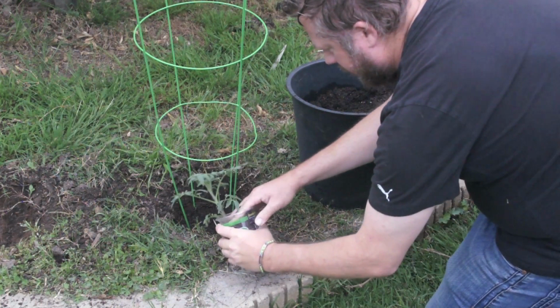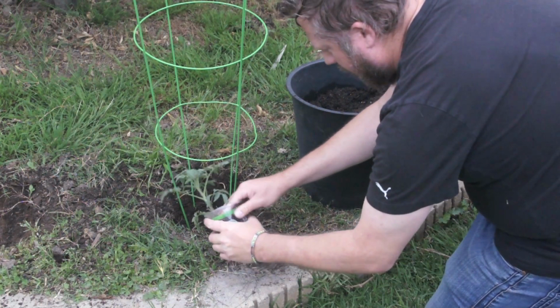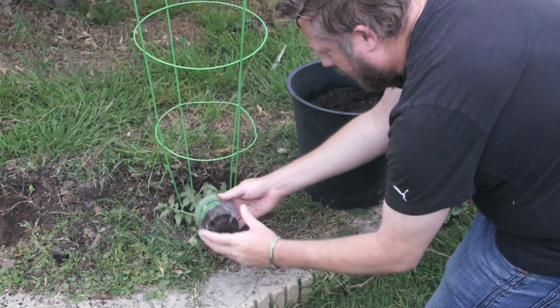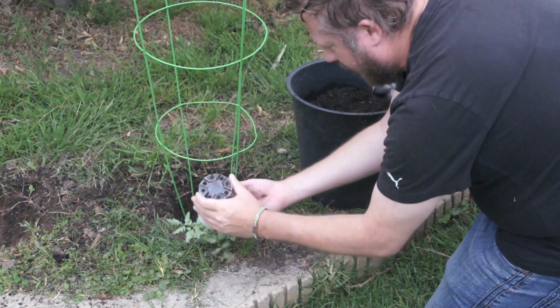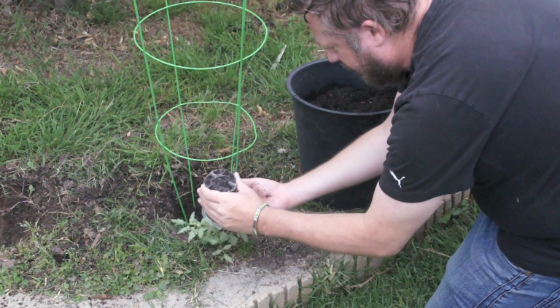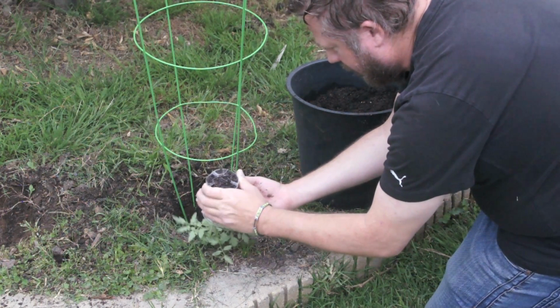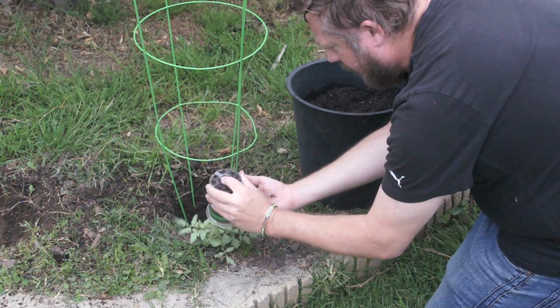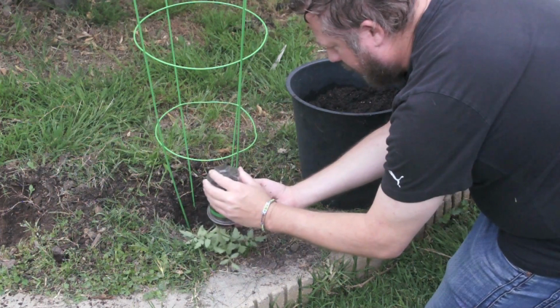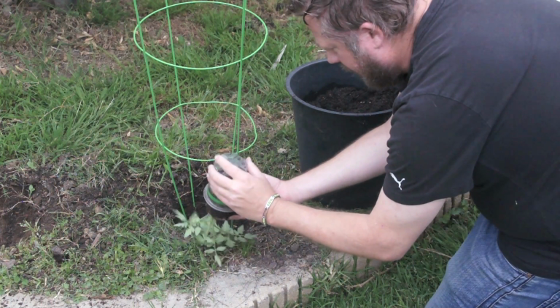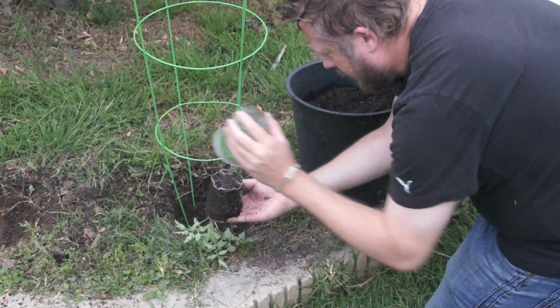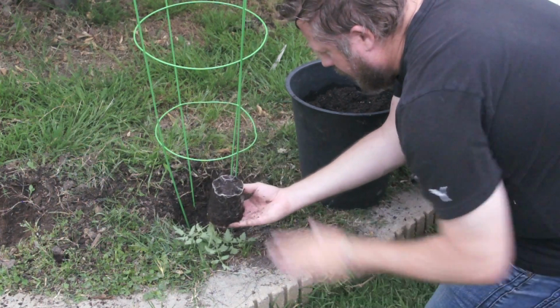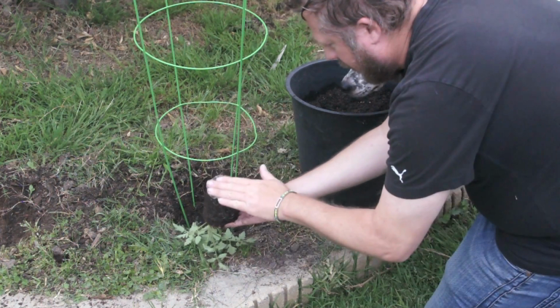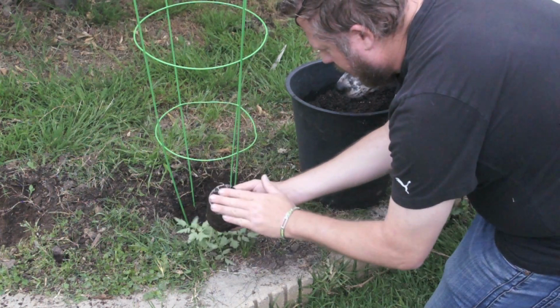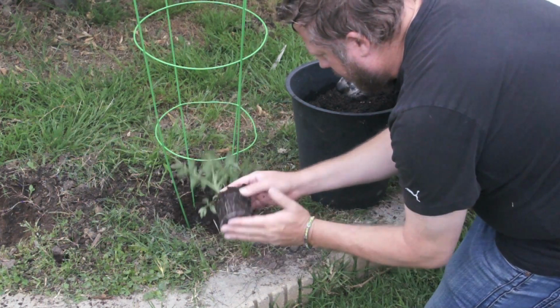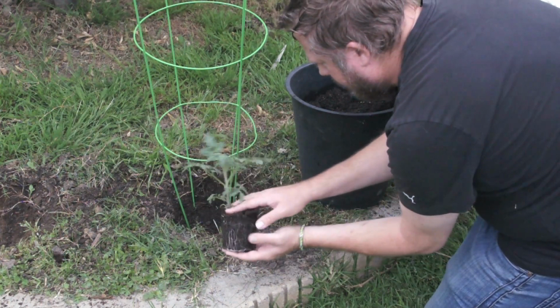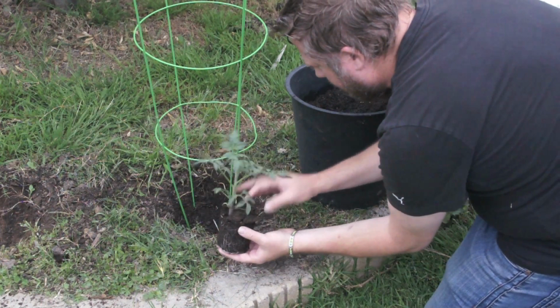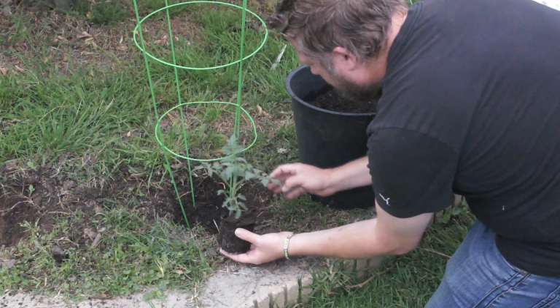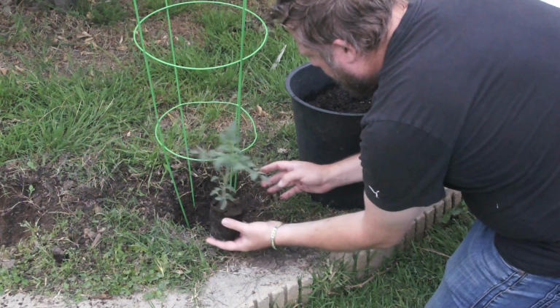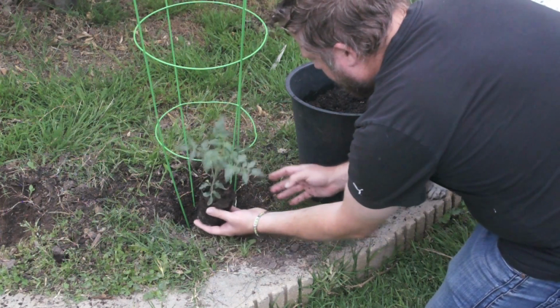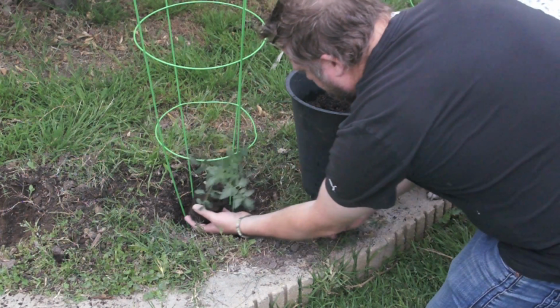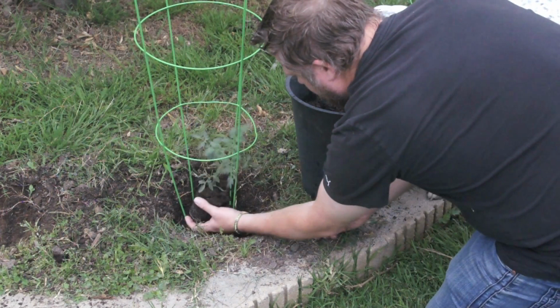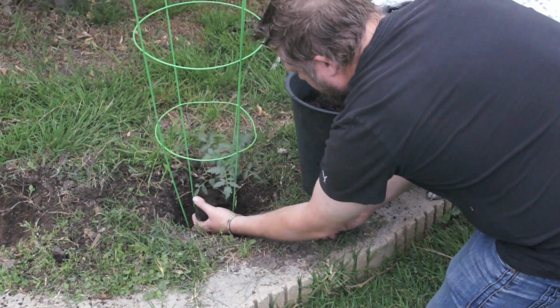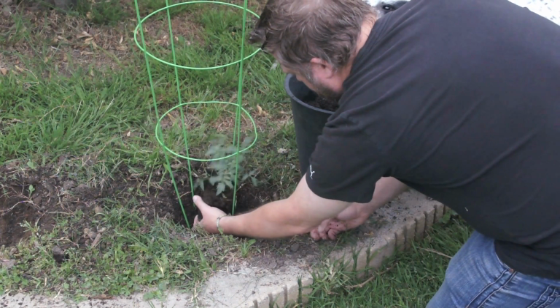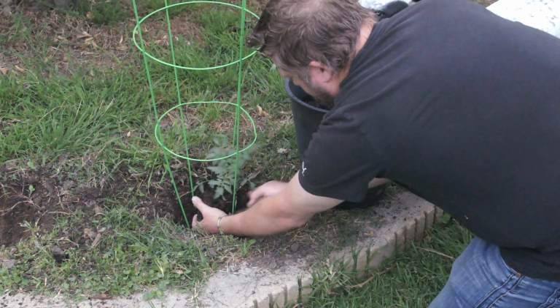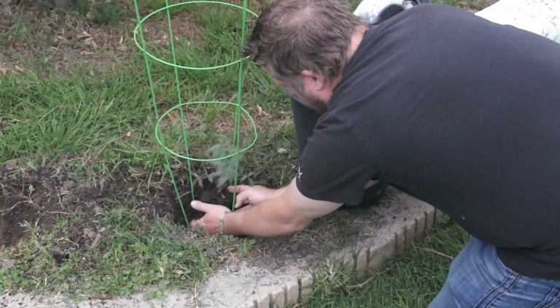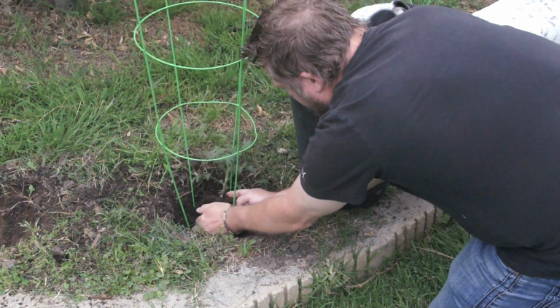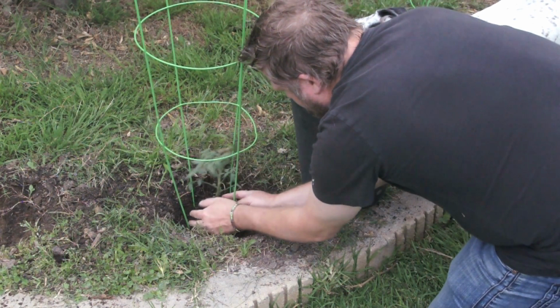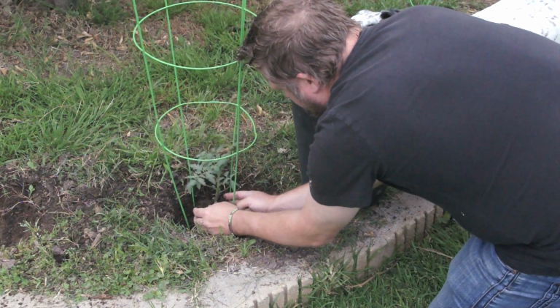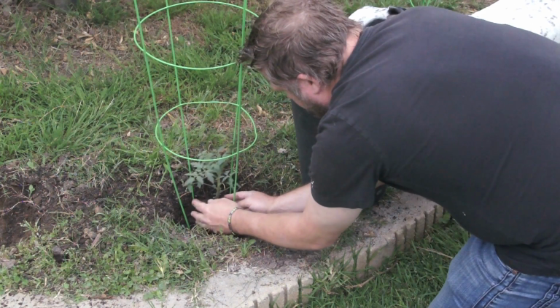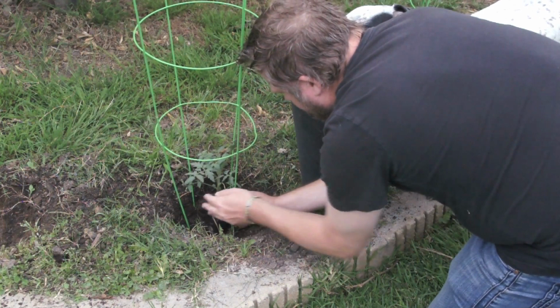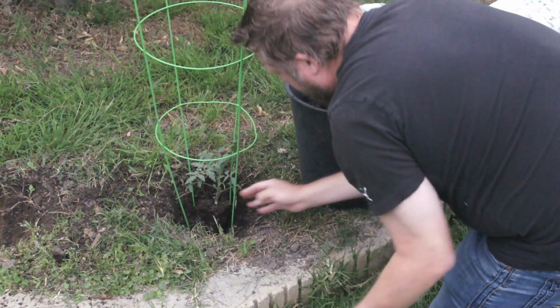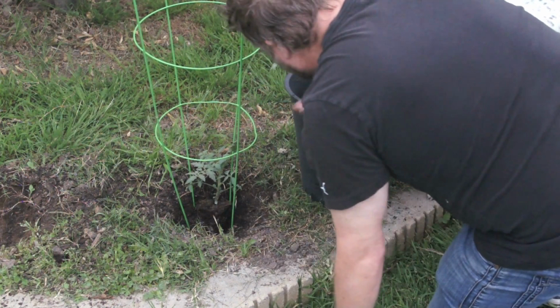We're going to flip her upside down with our fingers on top of the plant, put our other hand on the bottom, flip her over, and guide her gently through the tomato cage and into her spot.